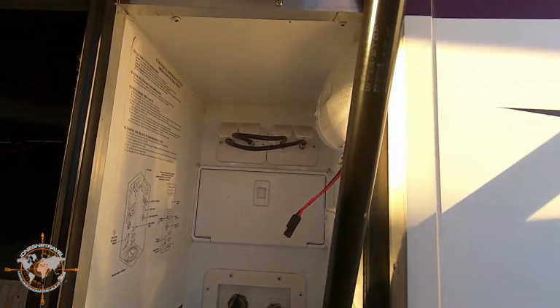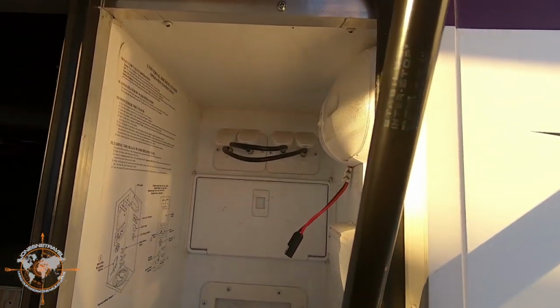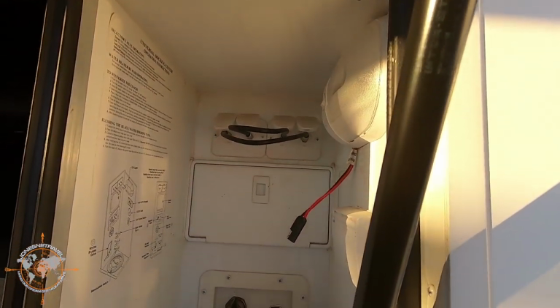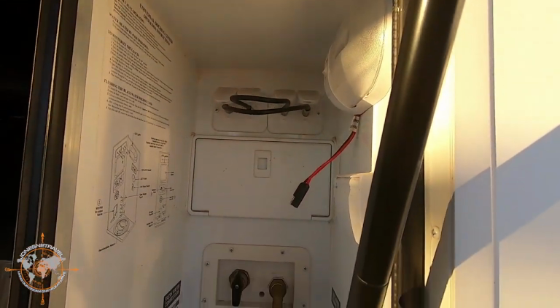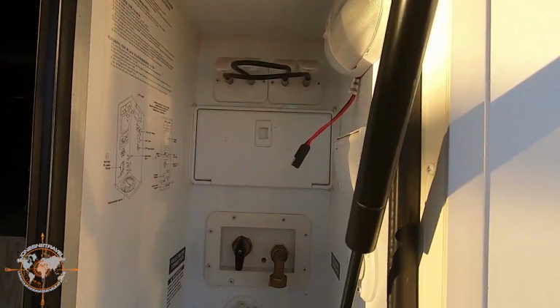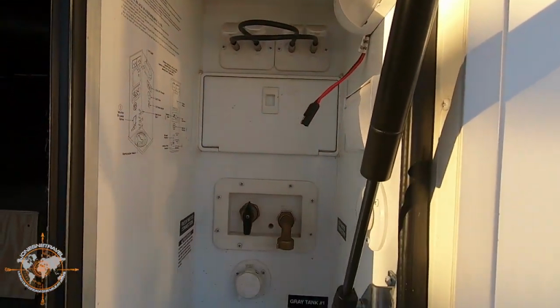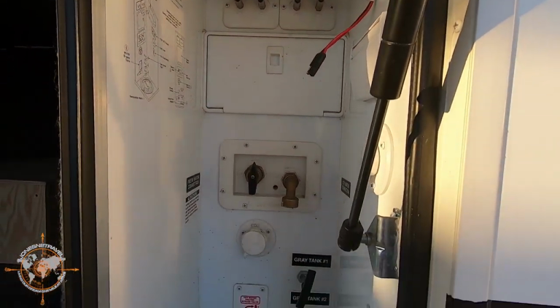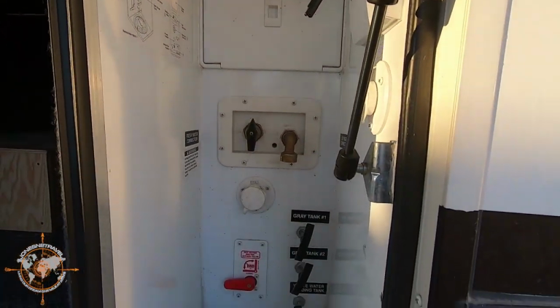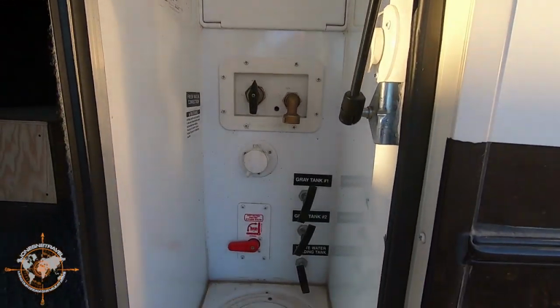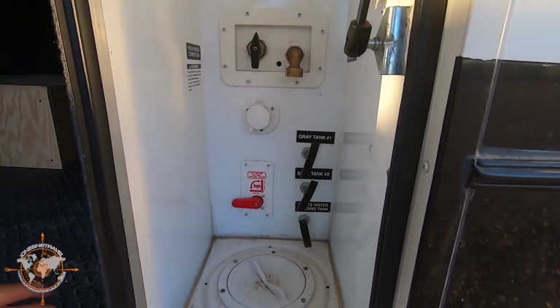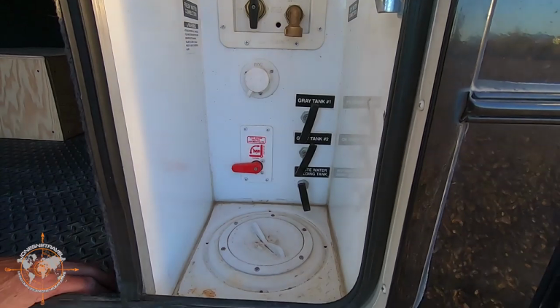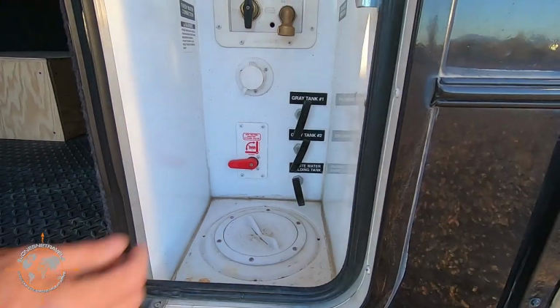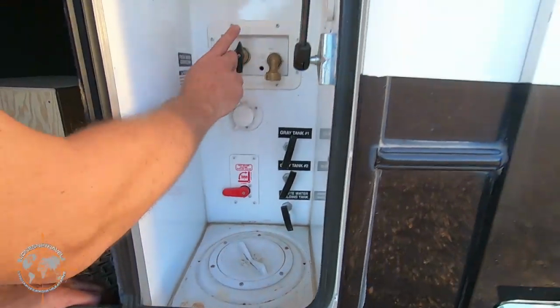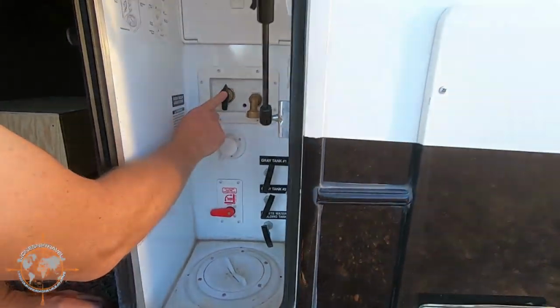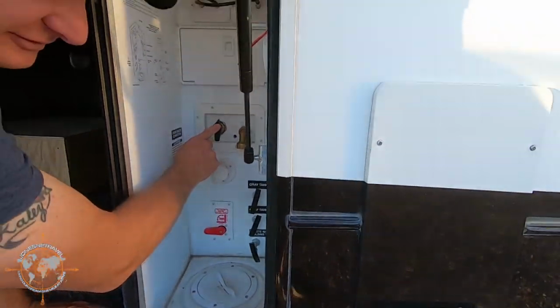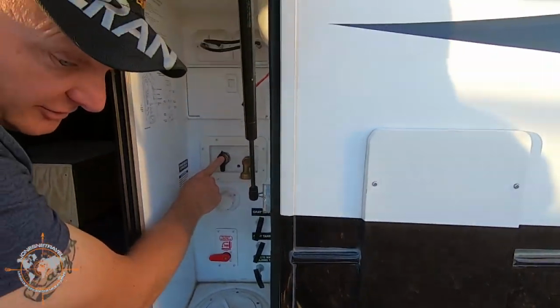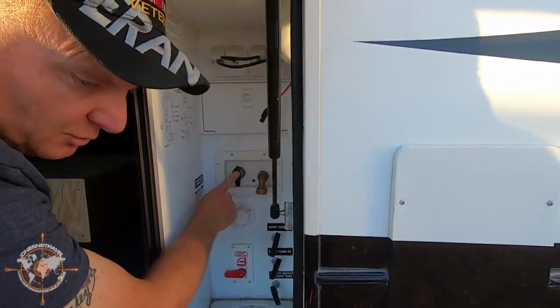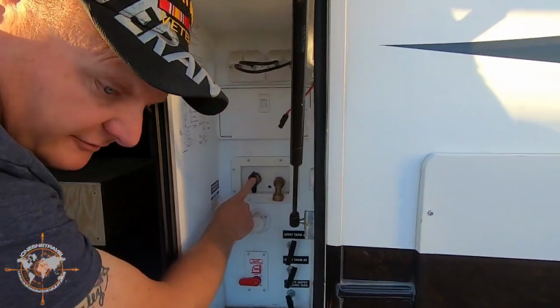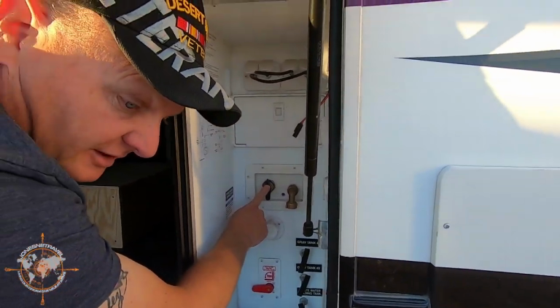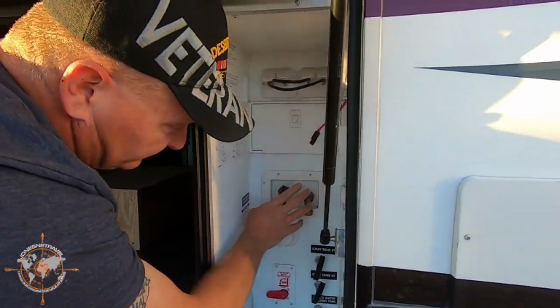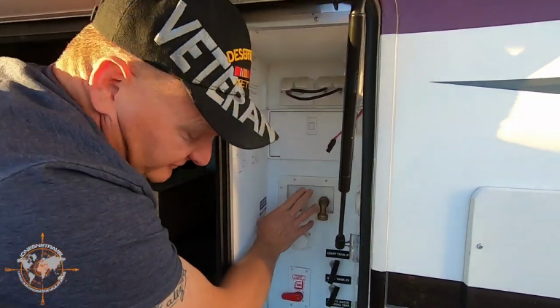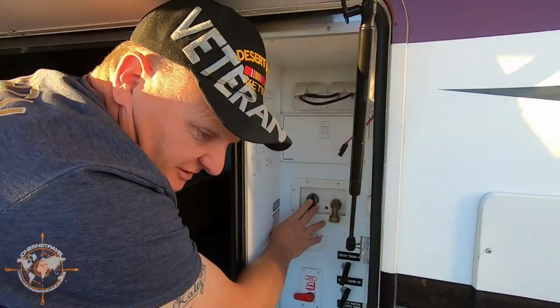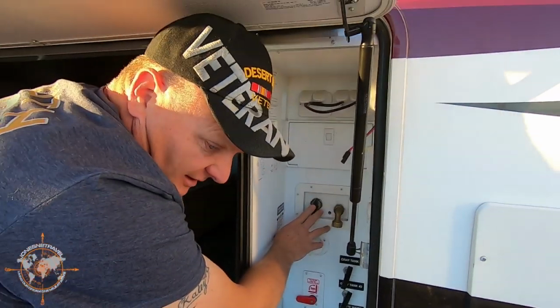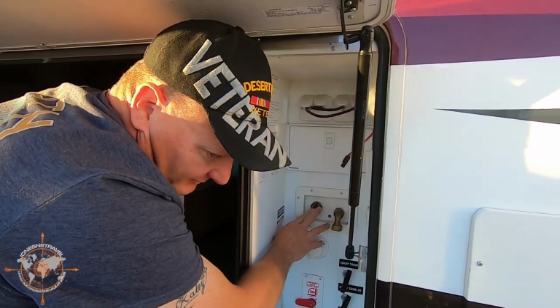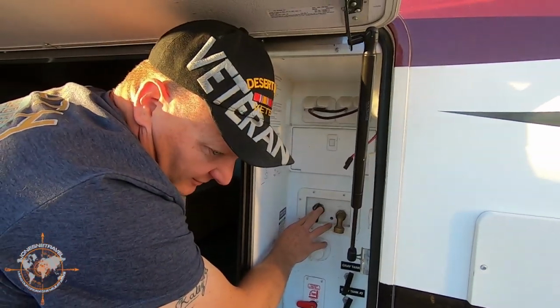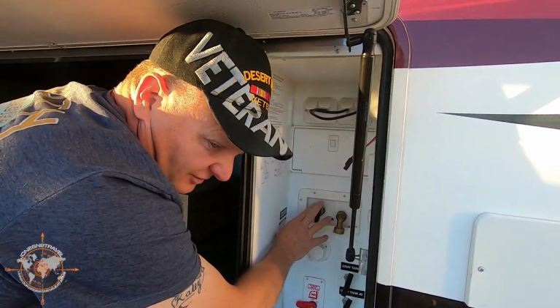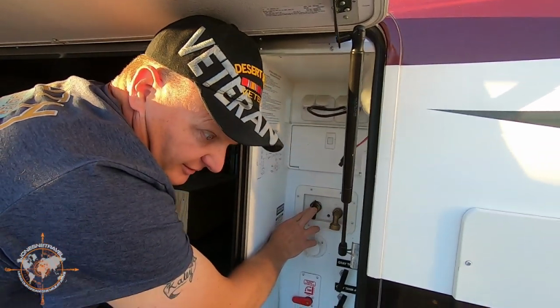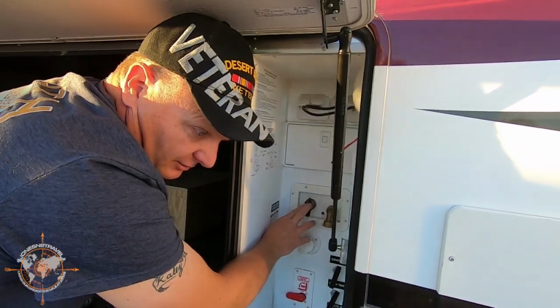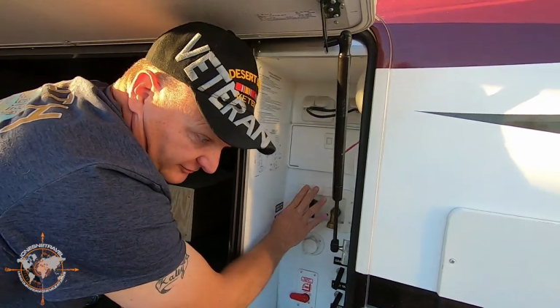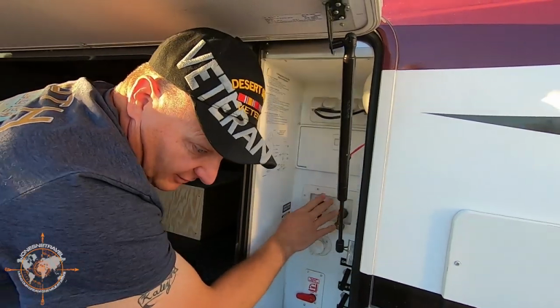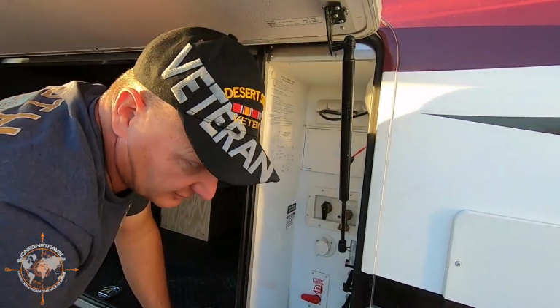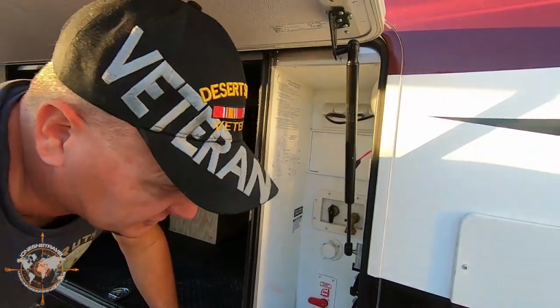We've really had good luck with this Bighorn. I have replaced this cartridge once — it's just a little over a year old, so it's all in good function.